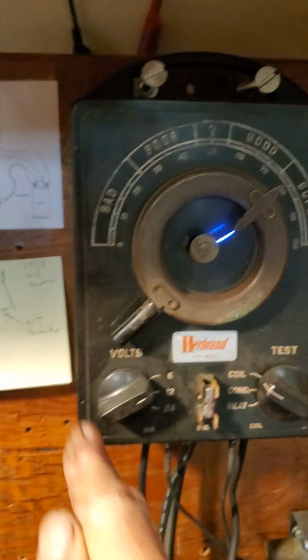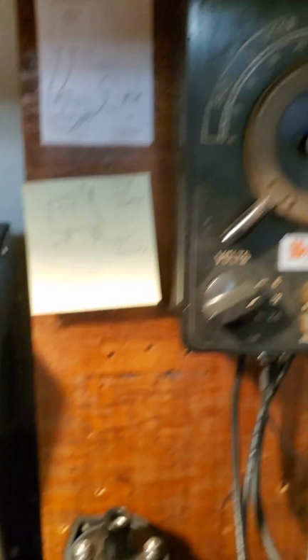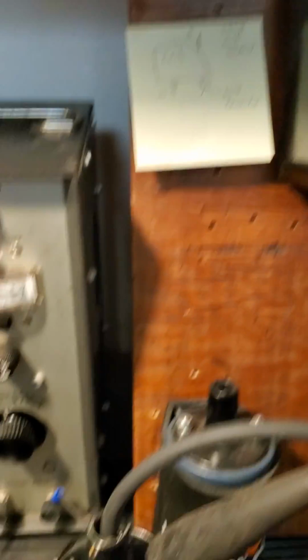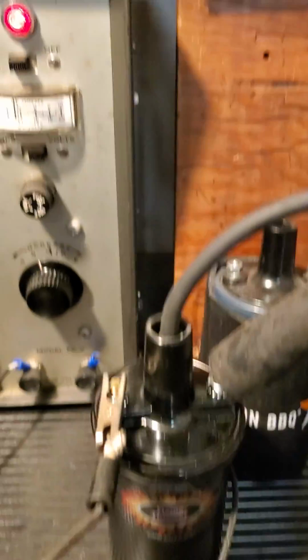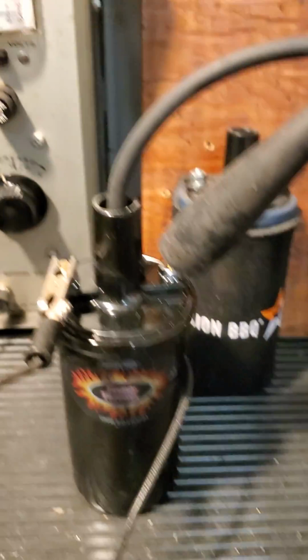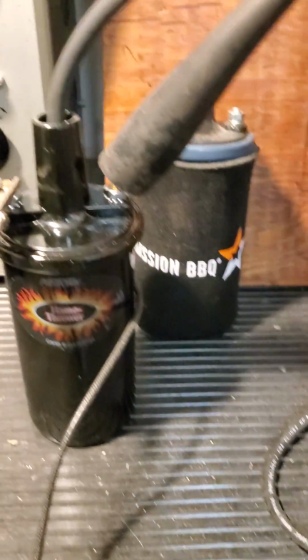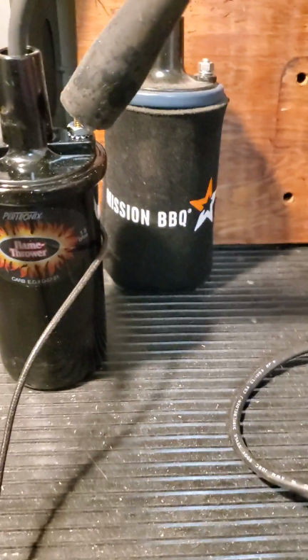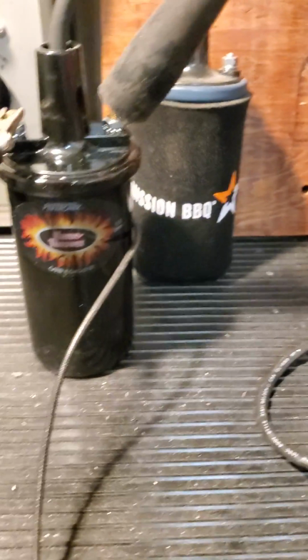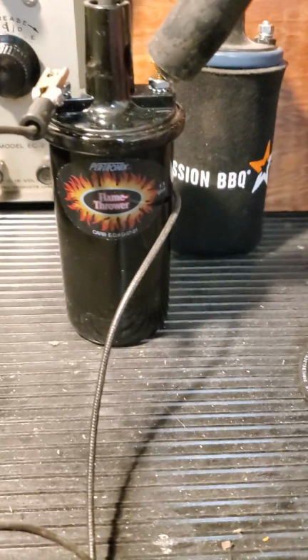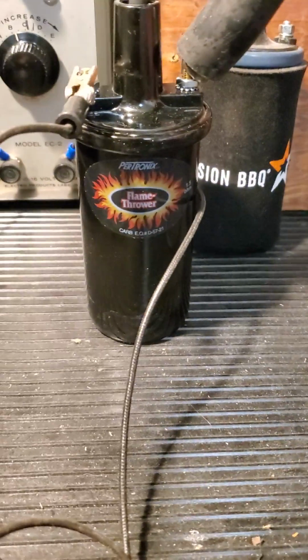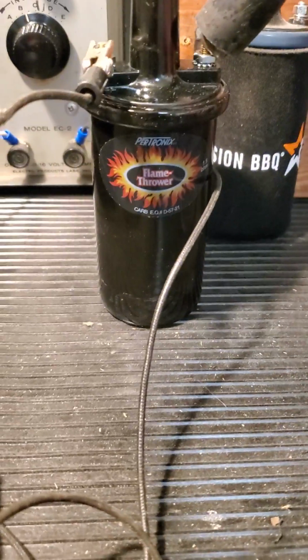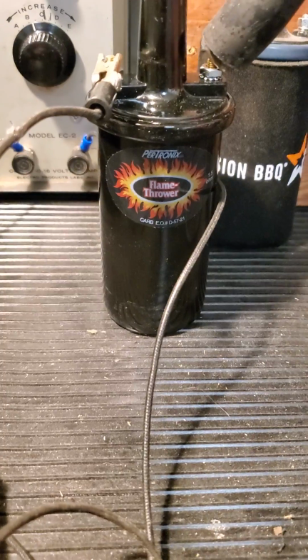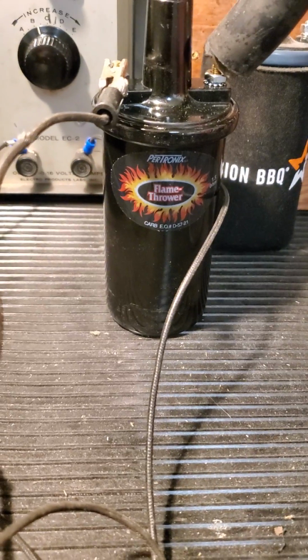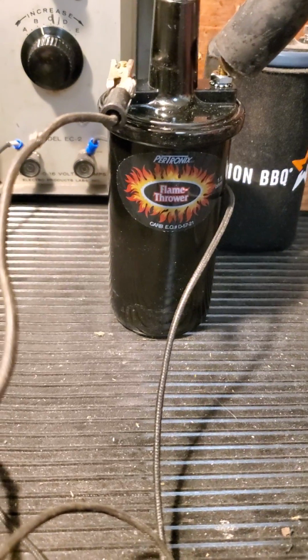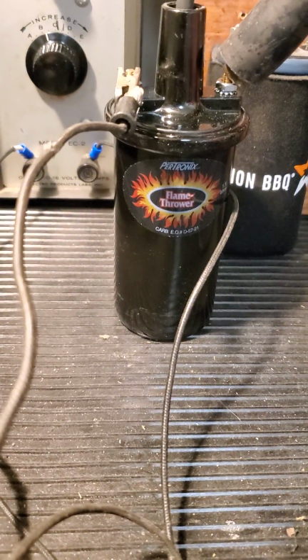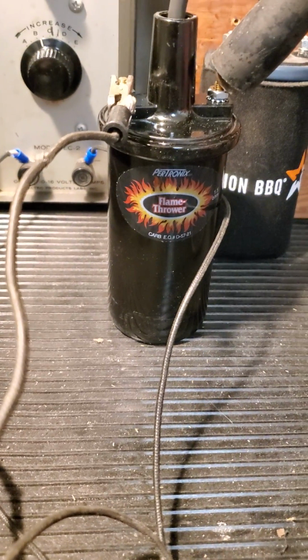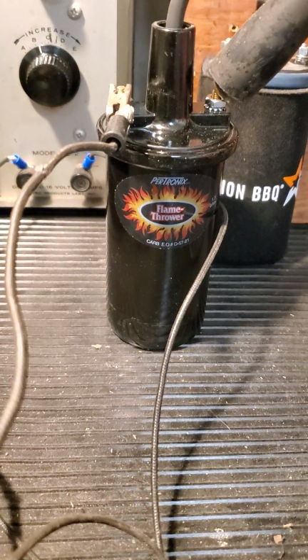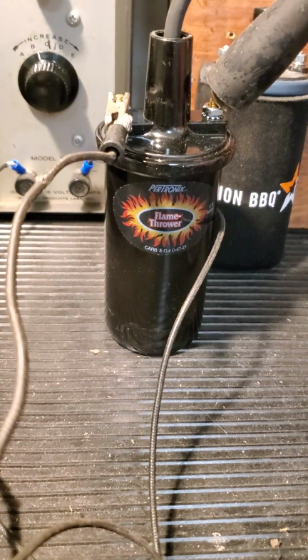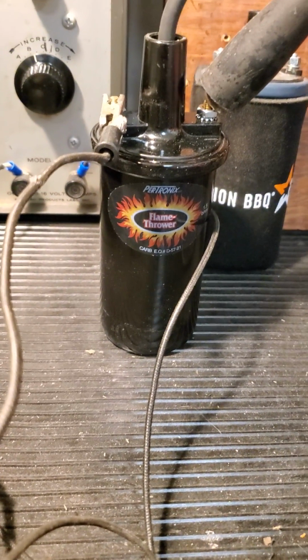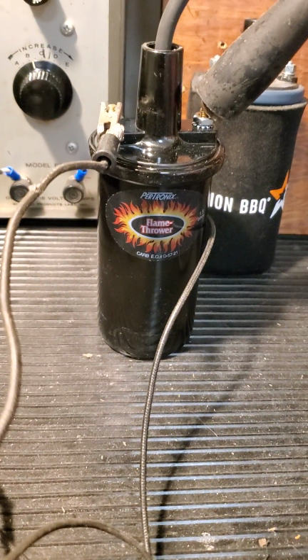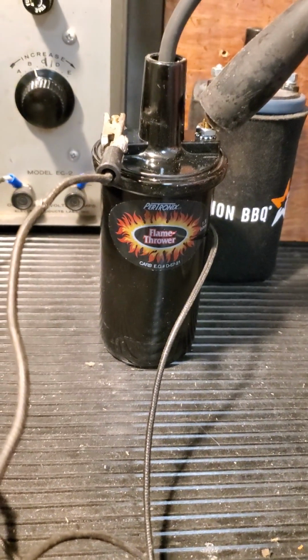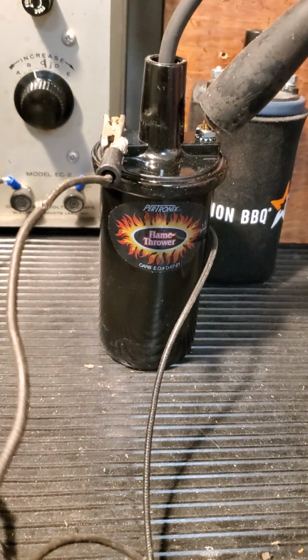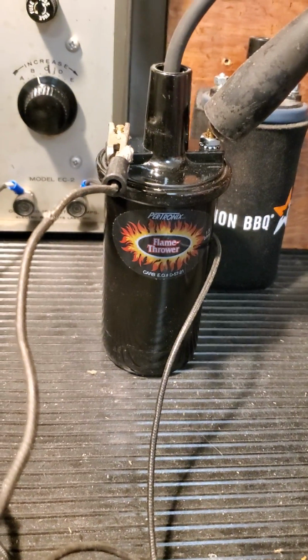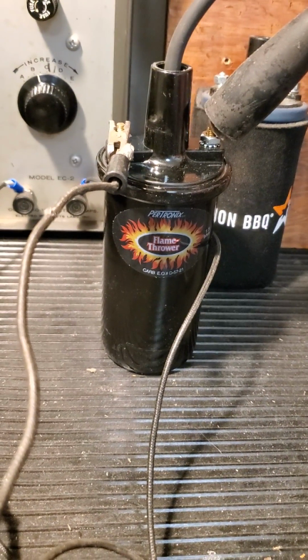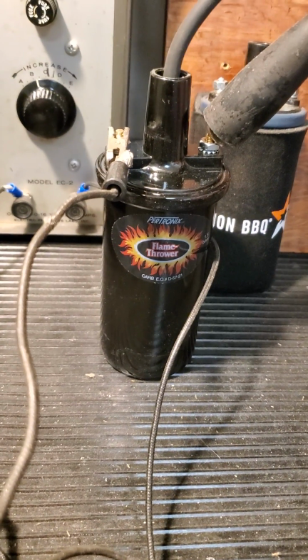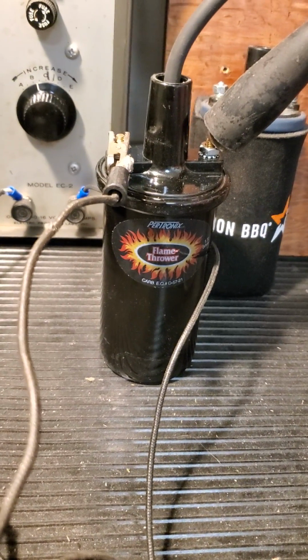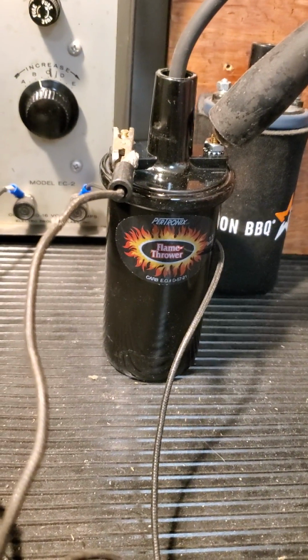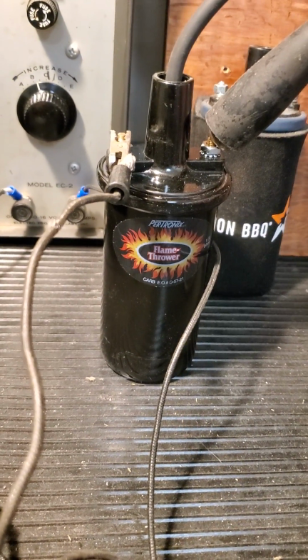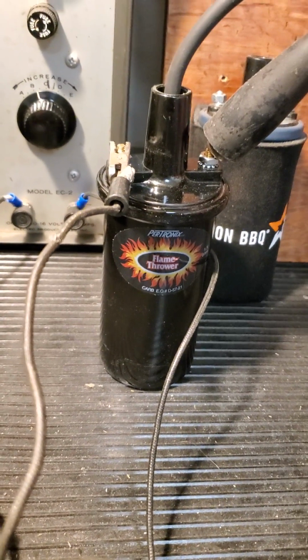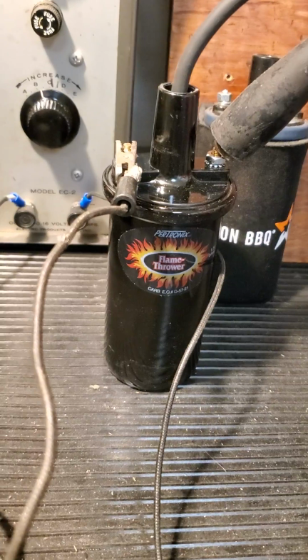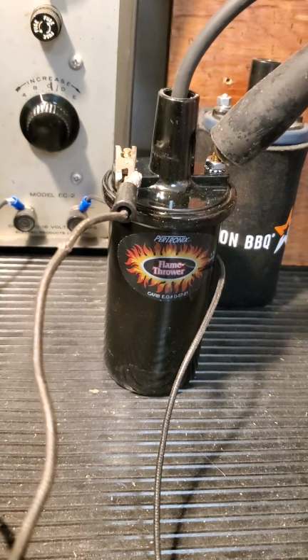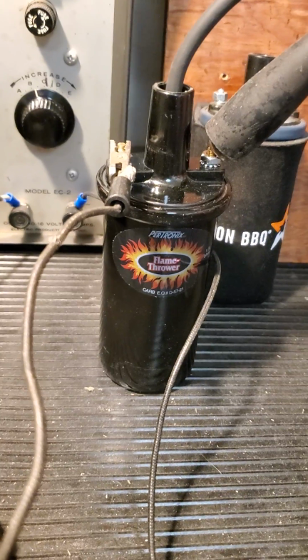So that's the Petronix epoxy filled 1.5 ohm coil for my six-volt positive ground Model A. Works great — thanks for watching.